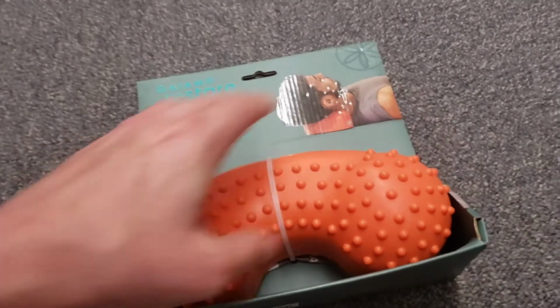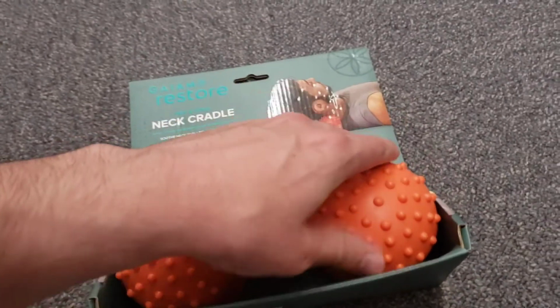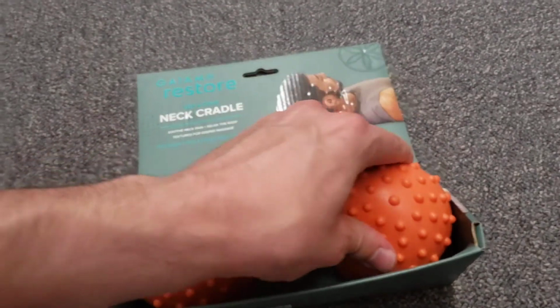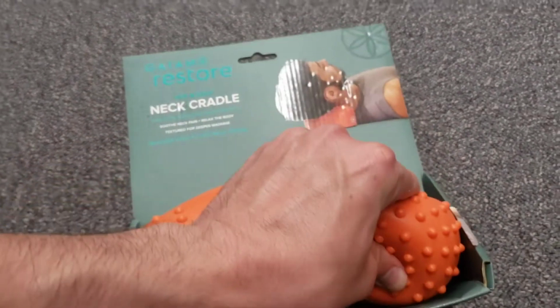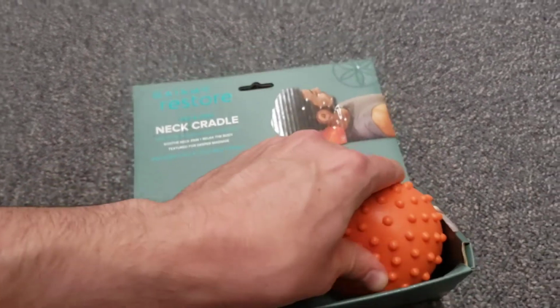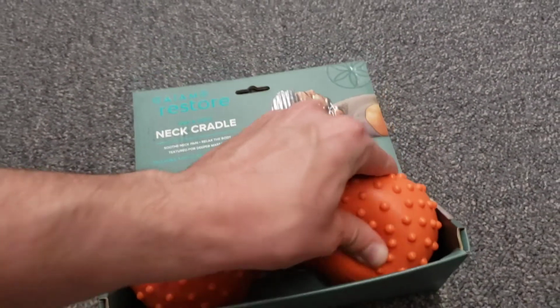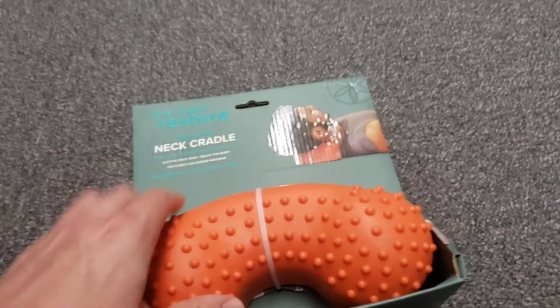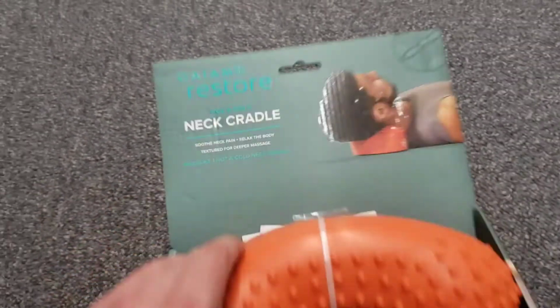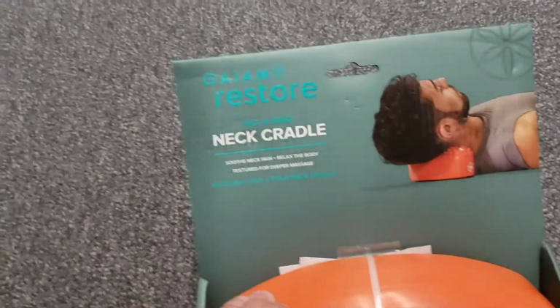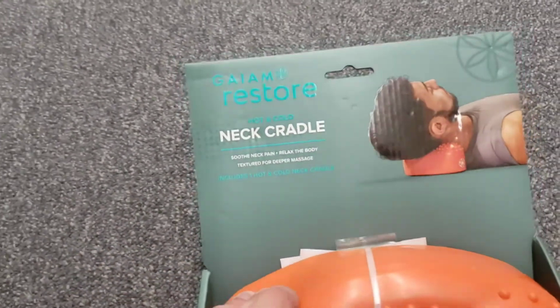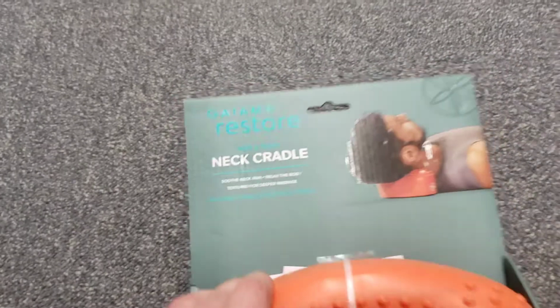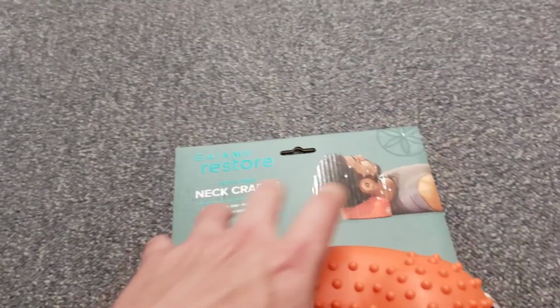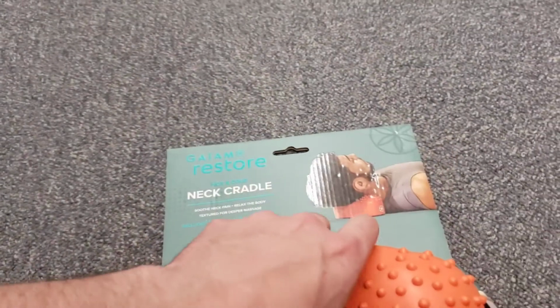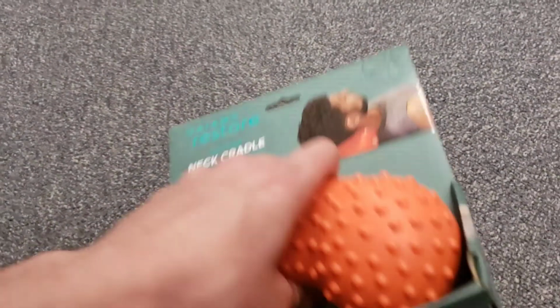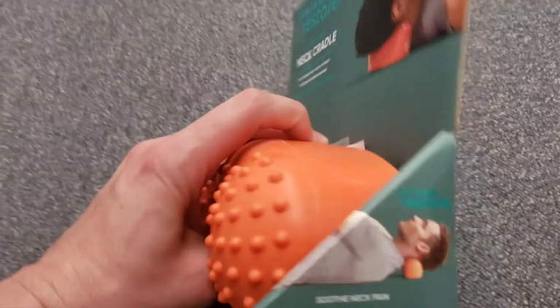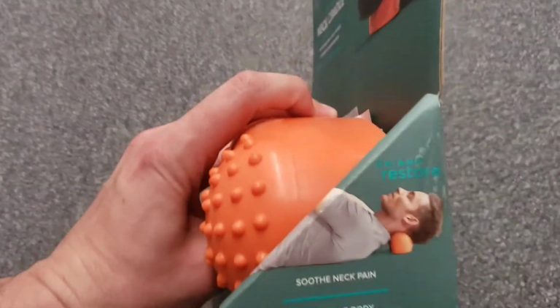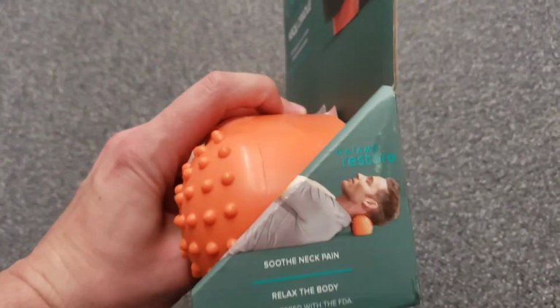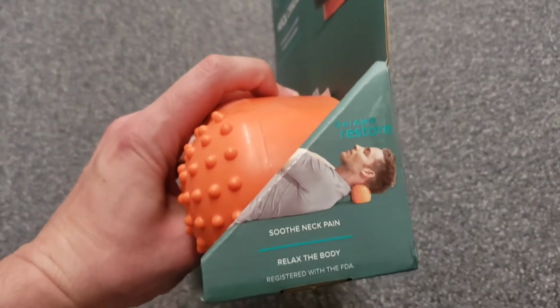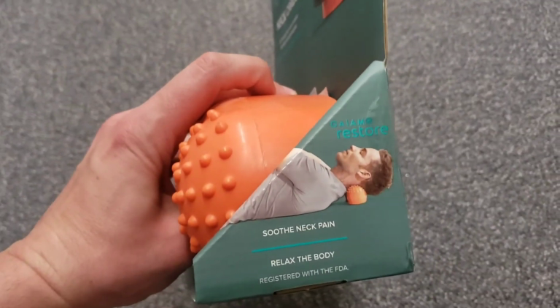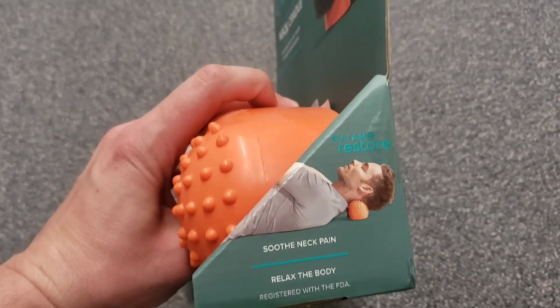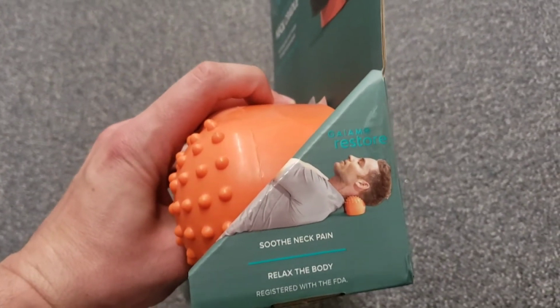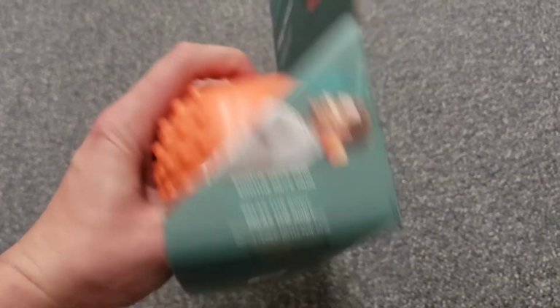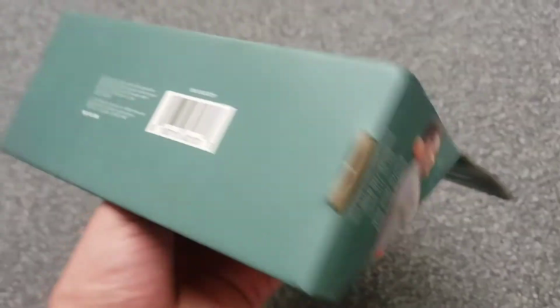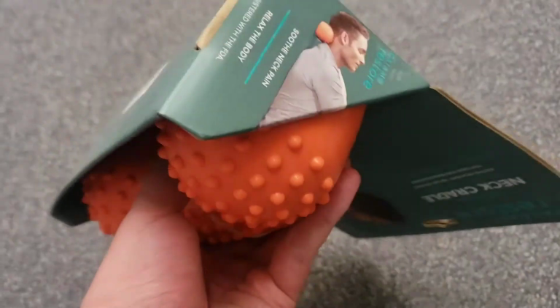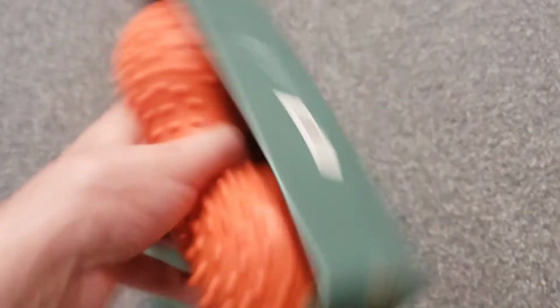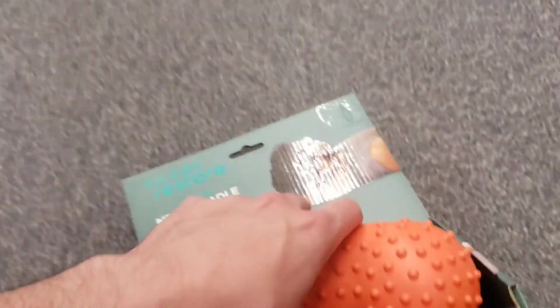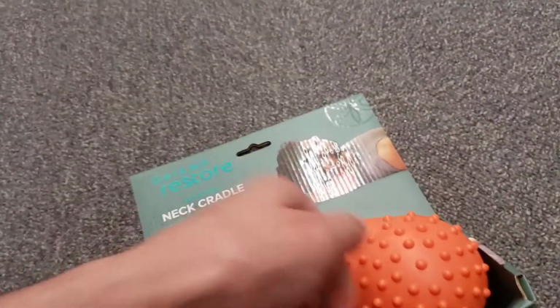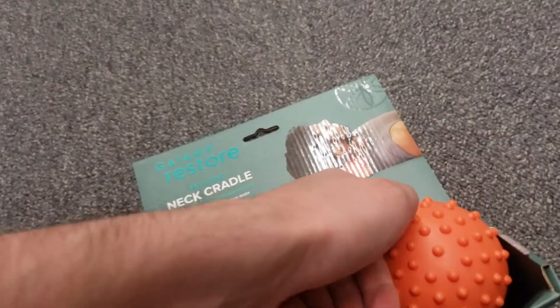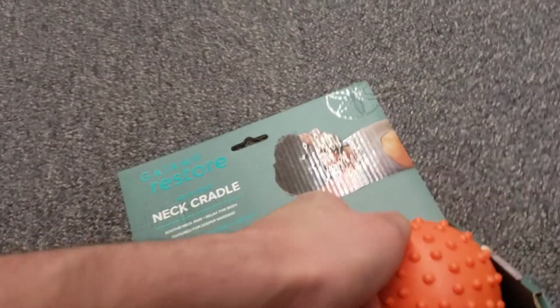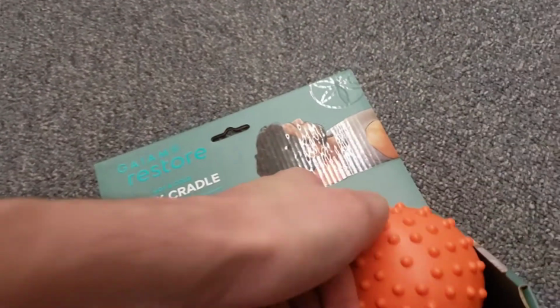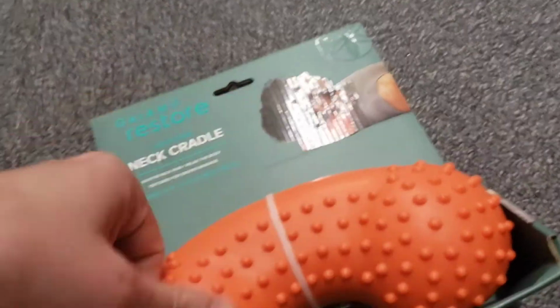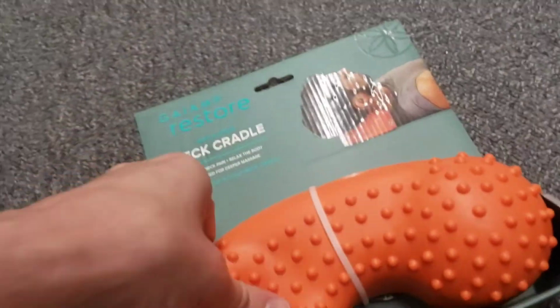The neck cradle looks like it would be hard, but it's actually a soft weighted device — it's got some weight to it and it's soft and cushioned, so when you lay on it it actually feels relaxing and comfortable. Check this out — very soft.